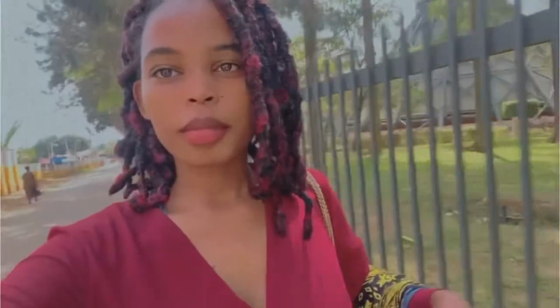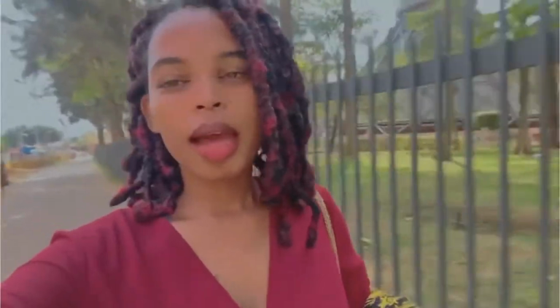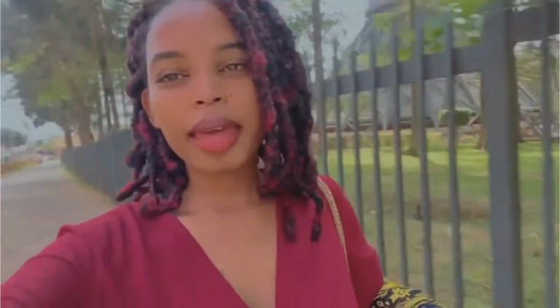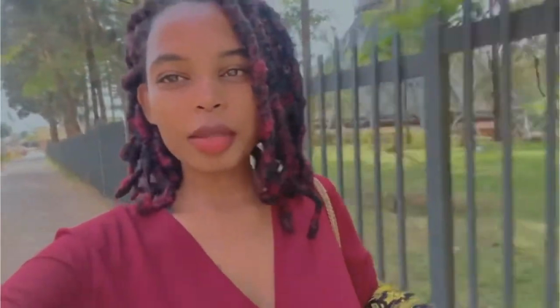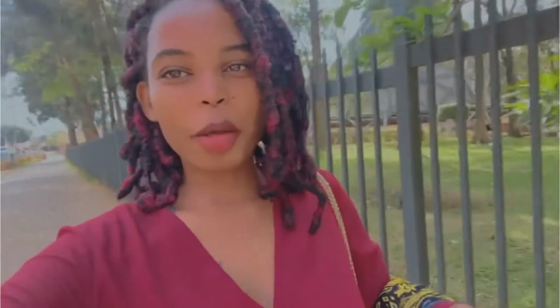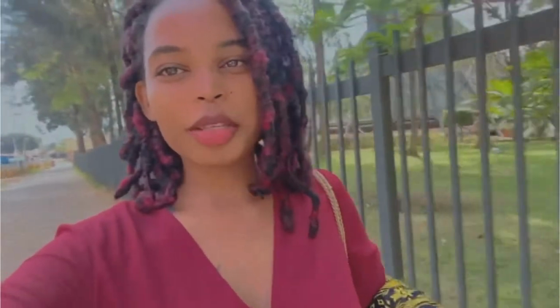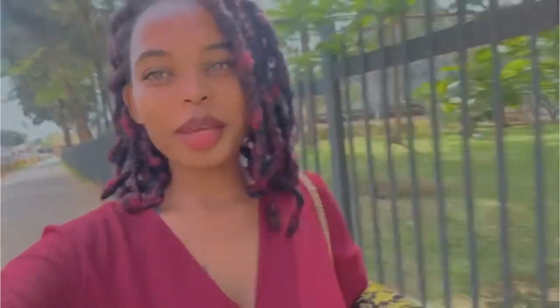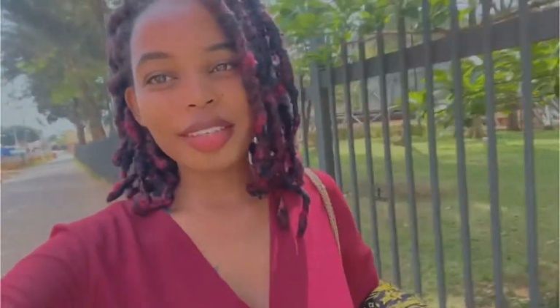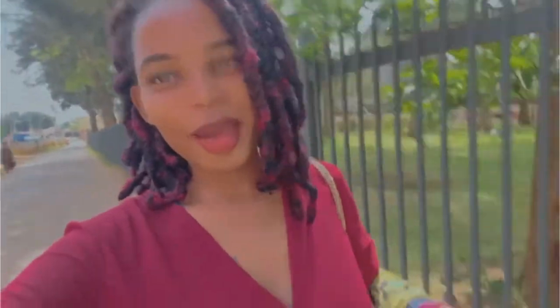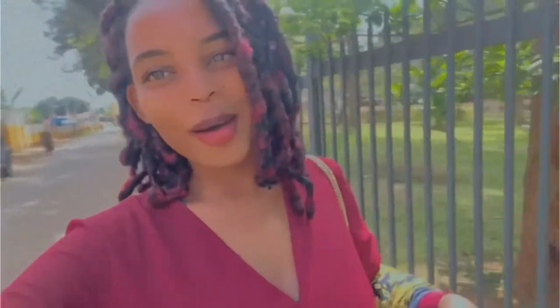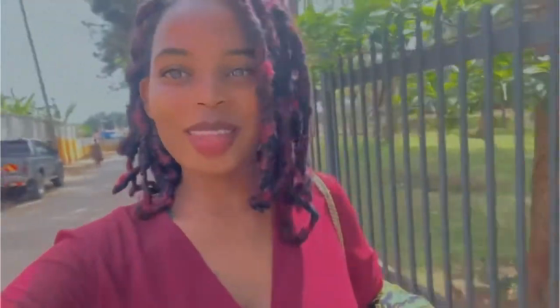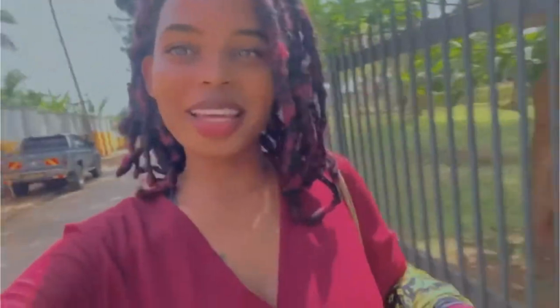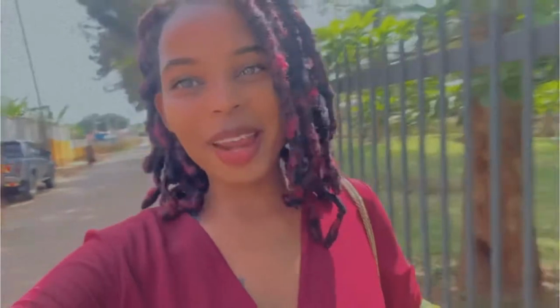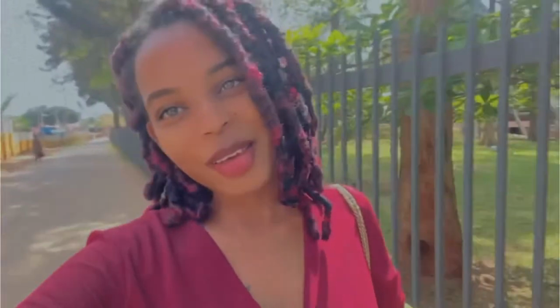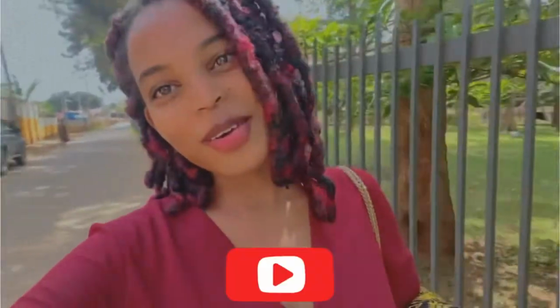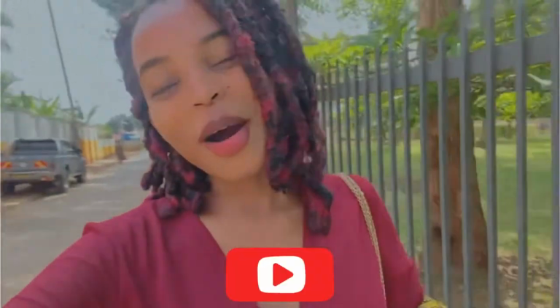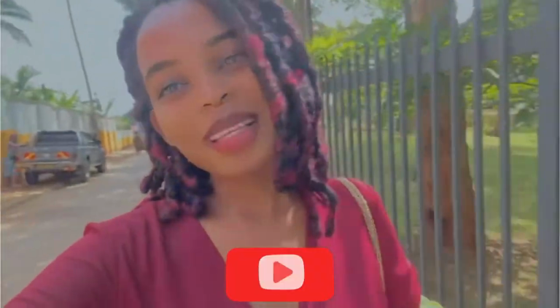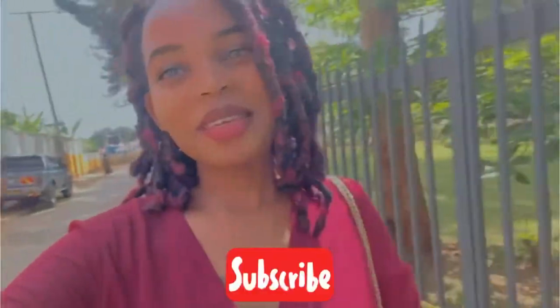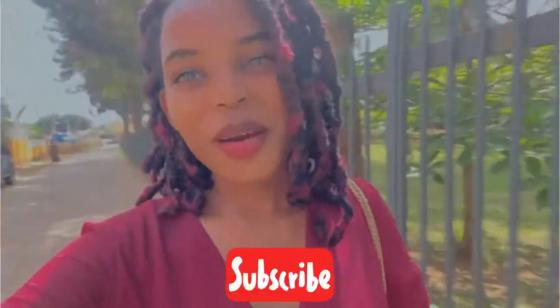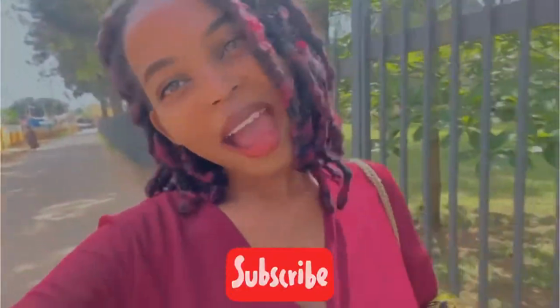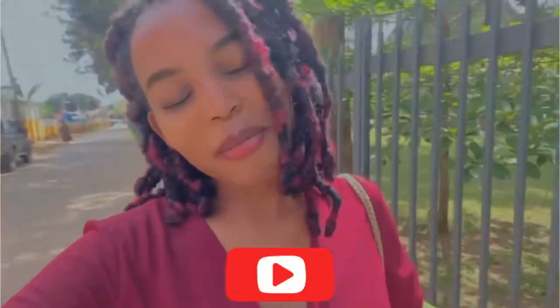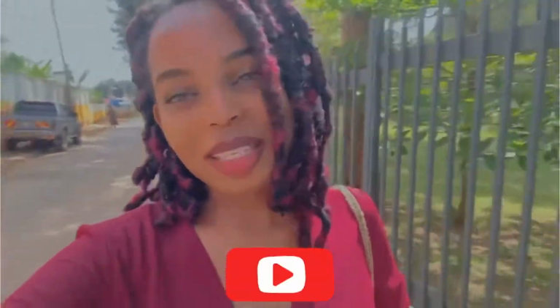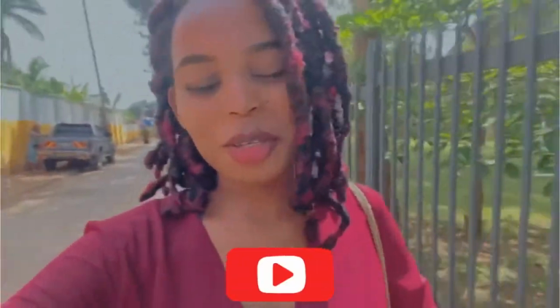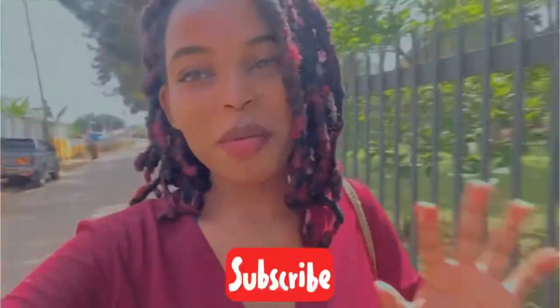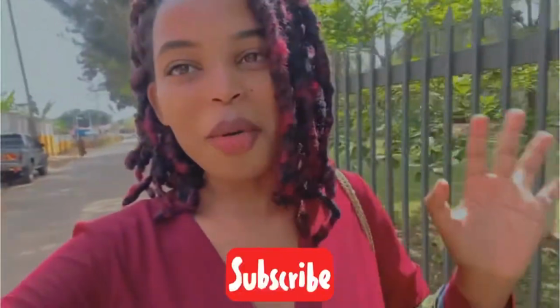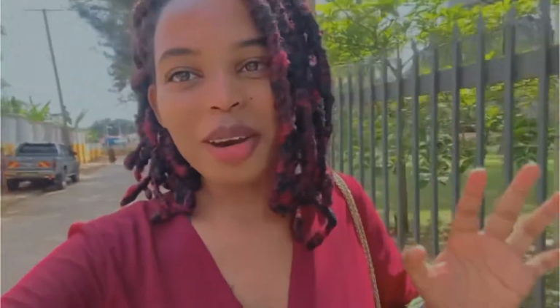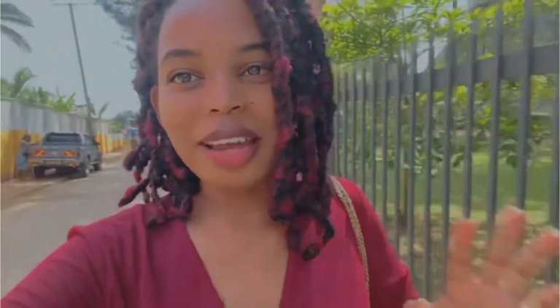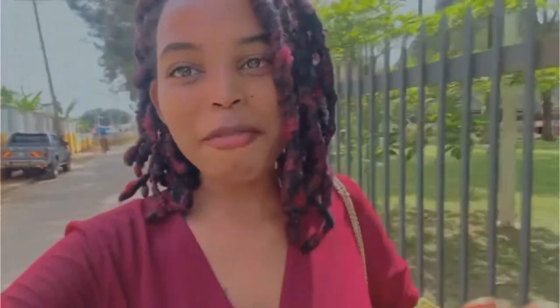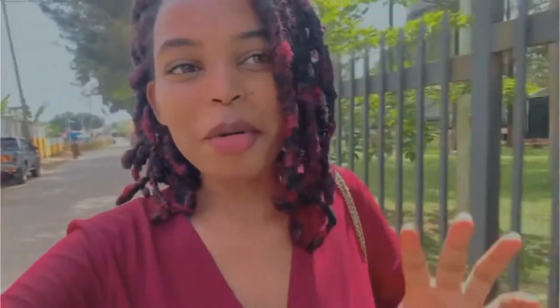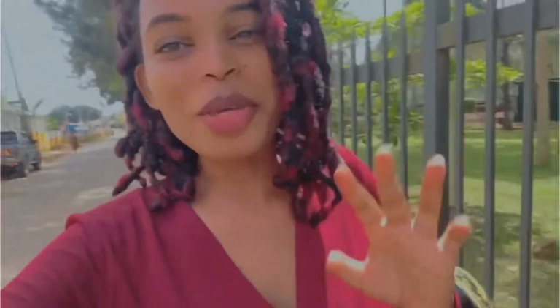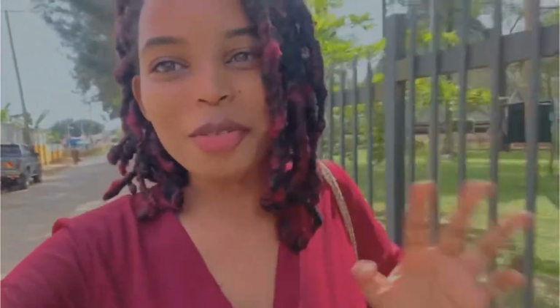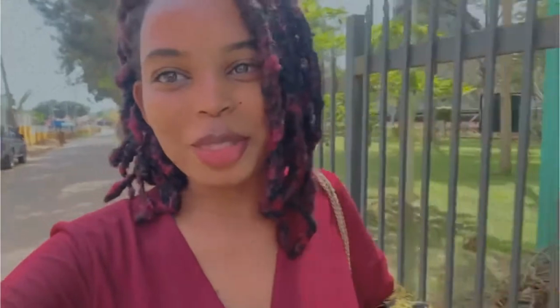Hi guys, welcome back to my channel. For those that are new, please subscribe because there's going to be more stuff, more beautiful things.